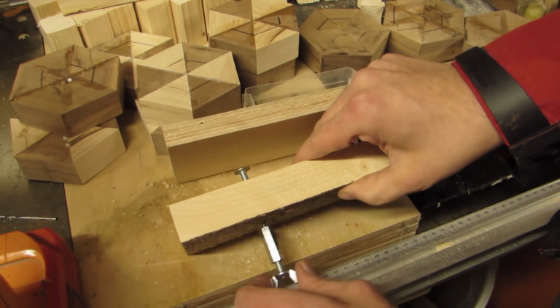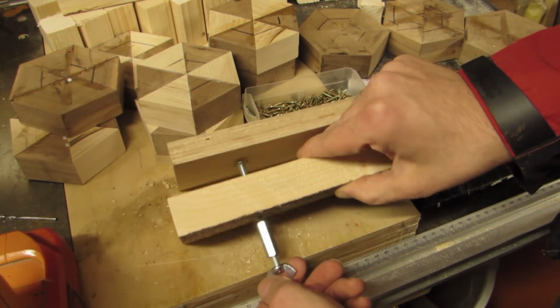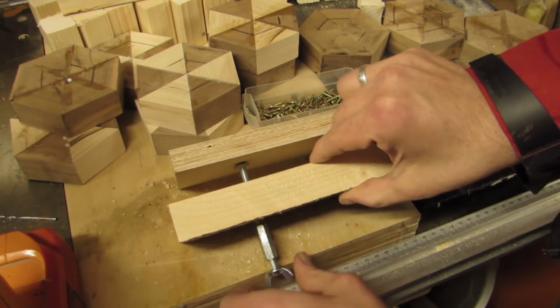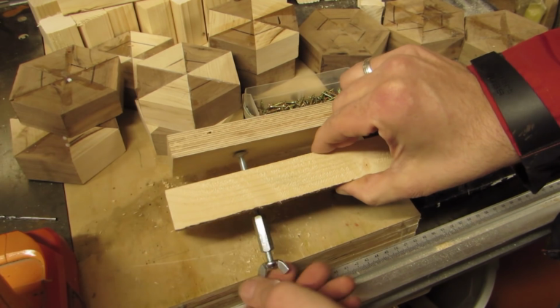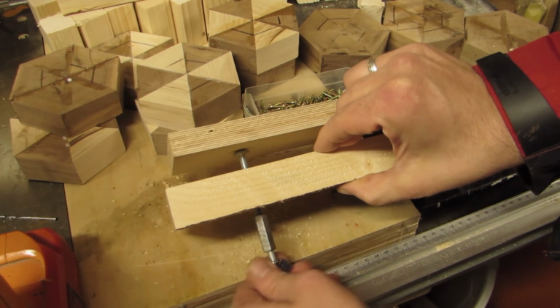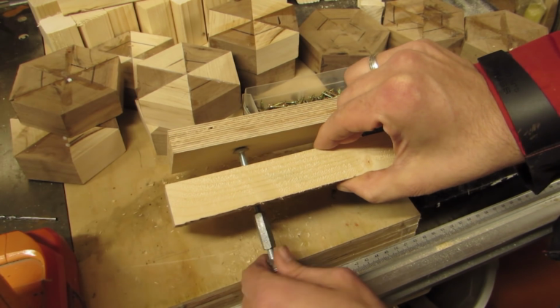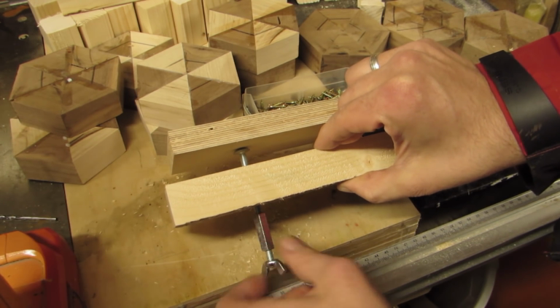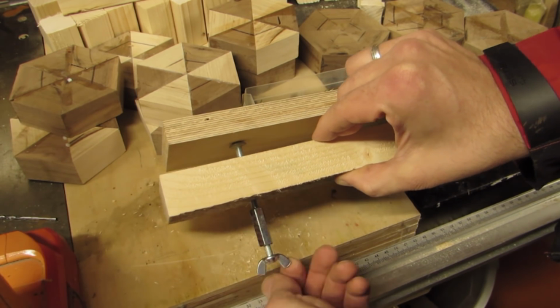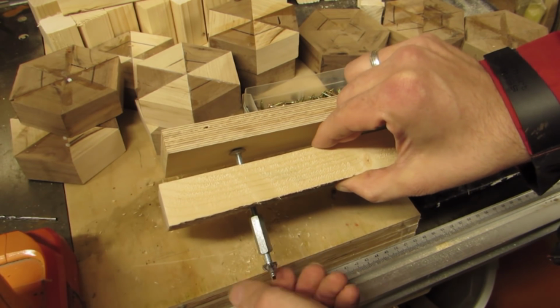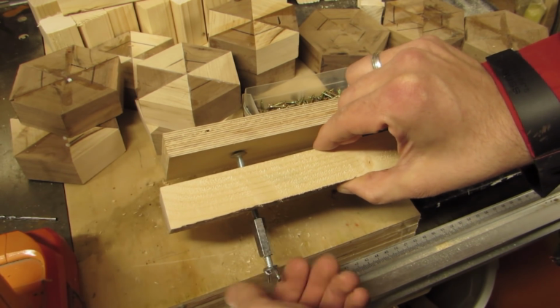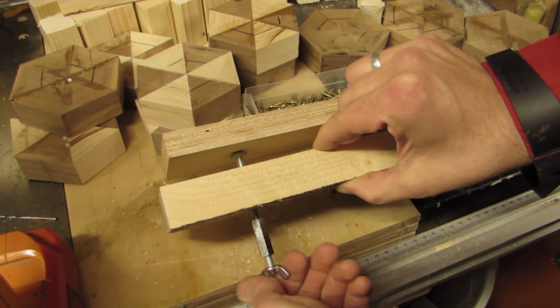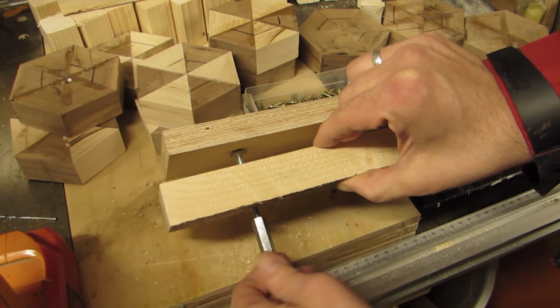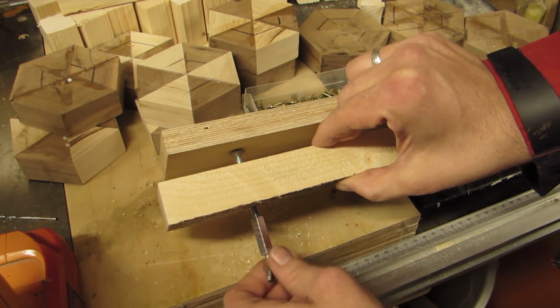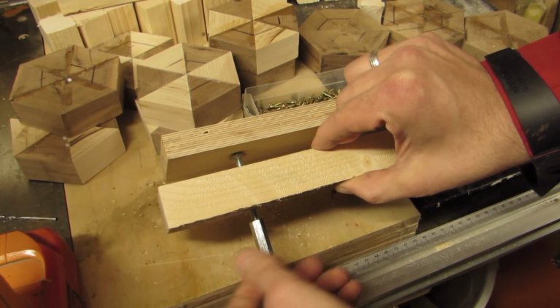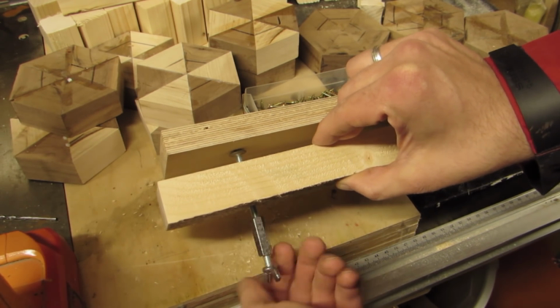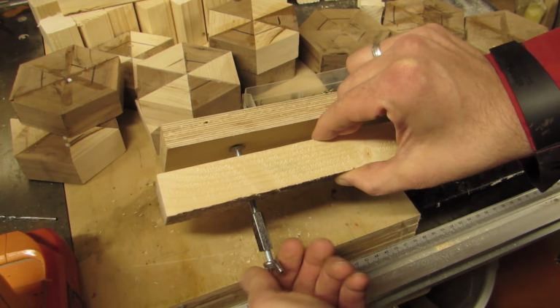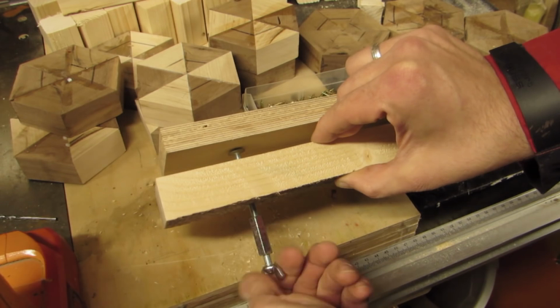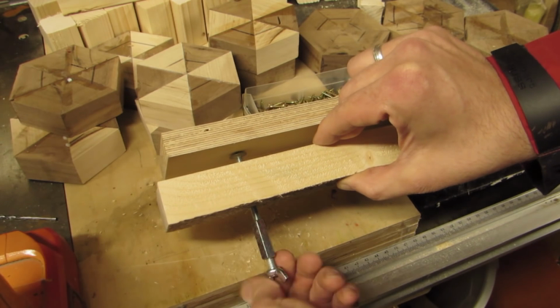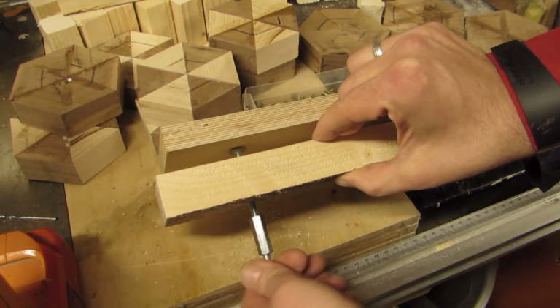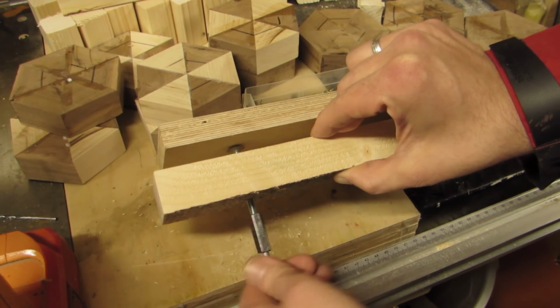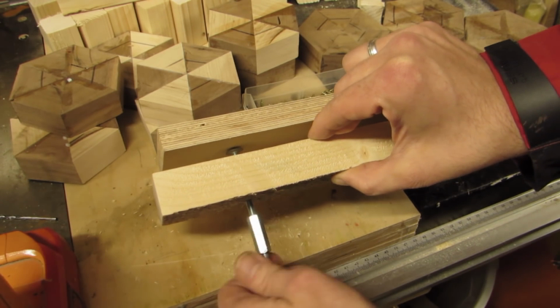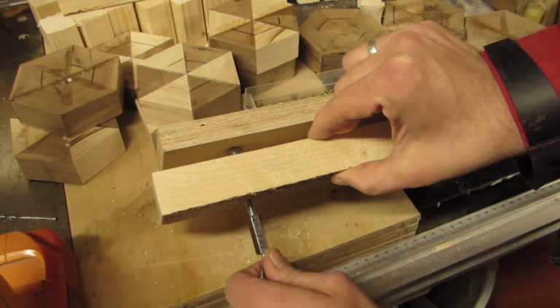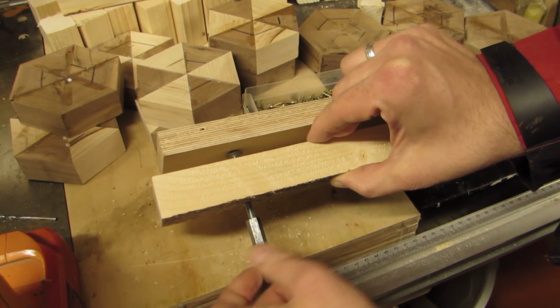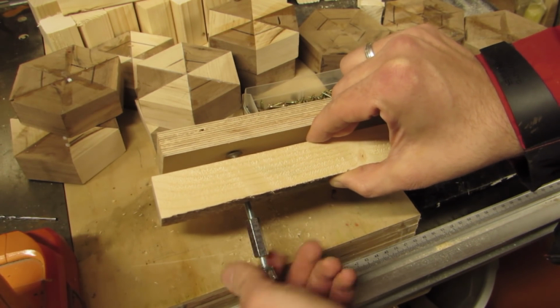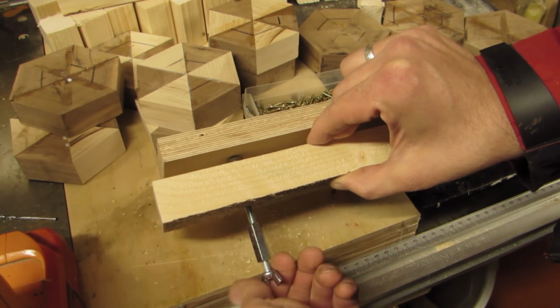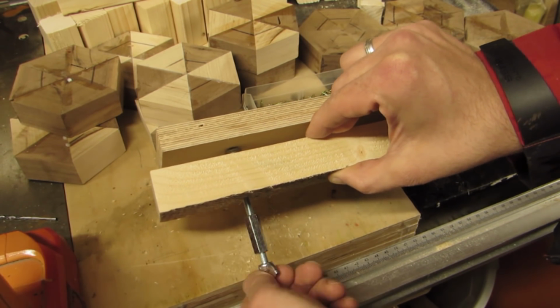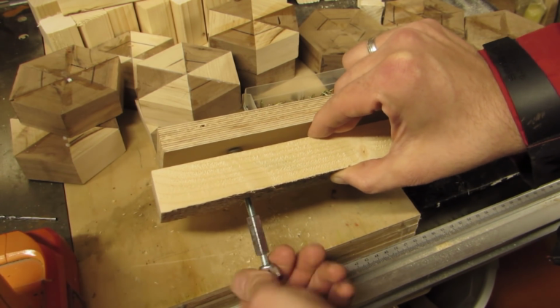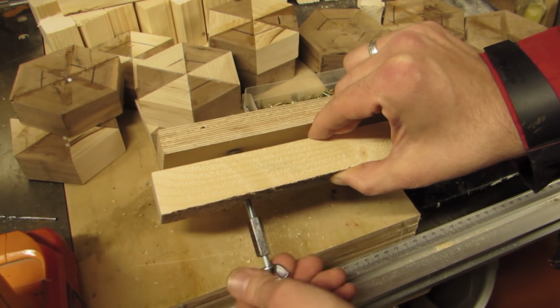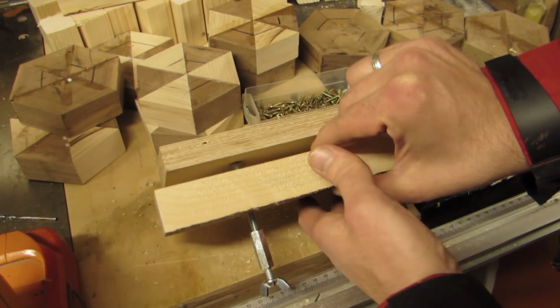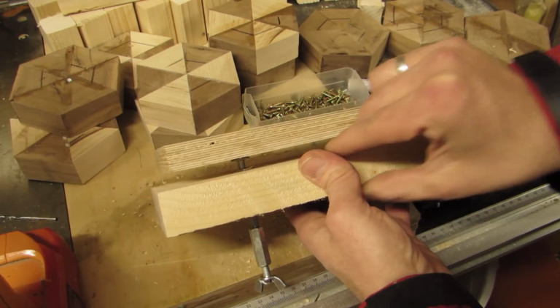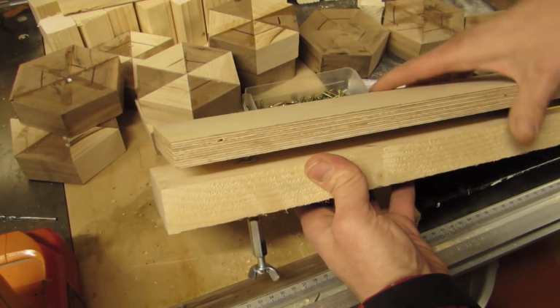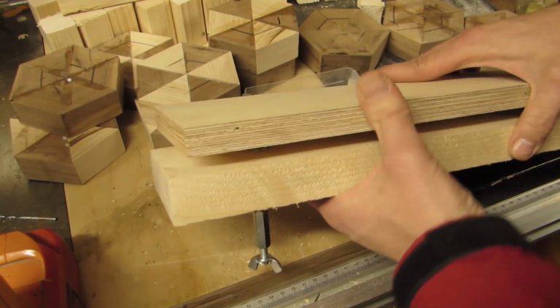Also note that I used a bolt with a round head — a lag bolt would work too. The reason for that is that the point of contact from bolt to fence does not change should the bolt turn, as opposed to a hex bolt.